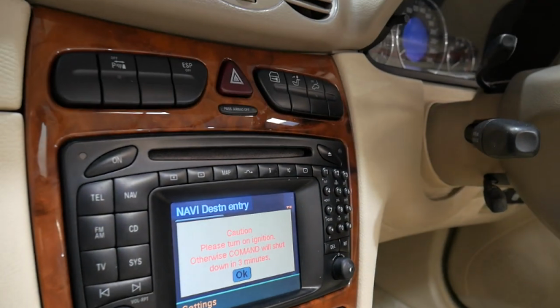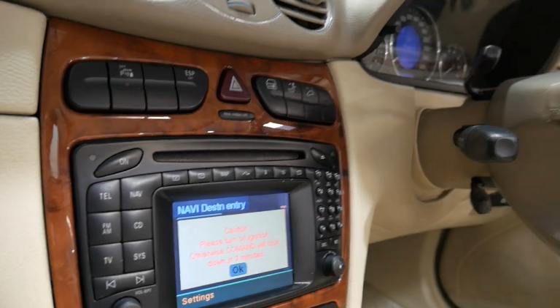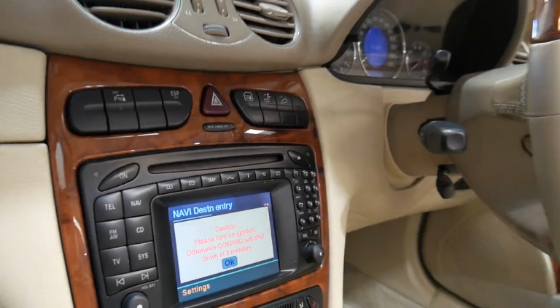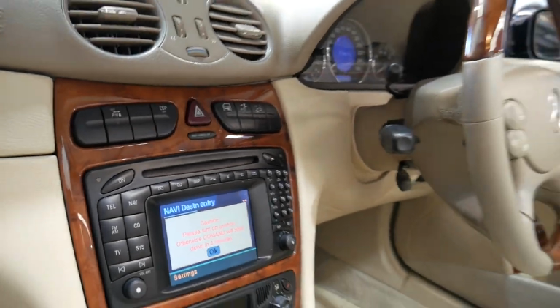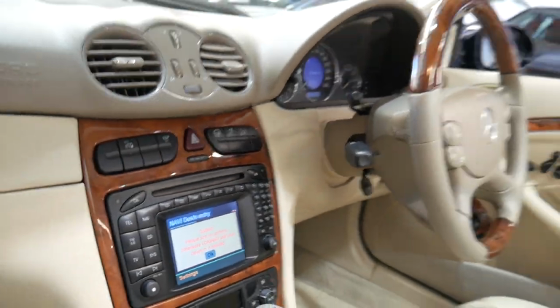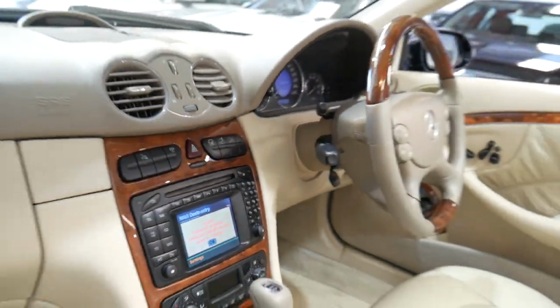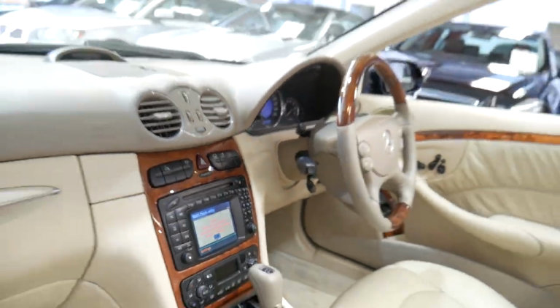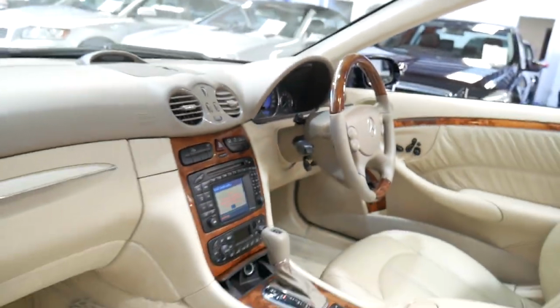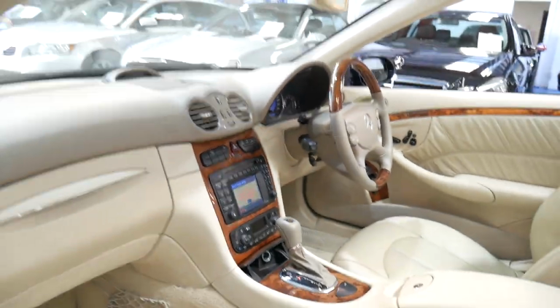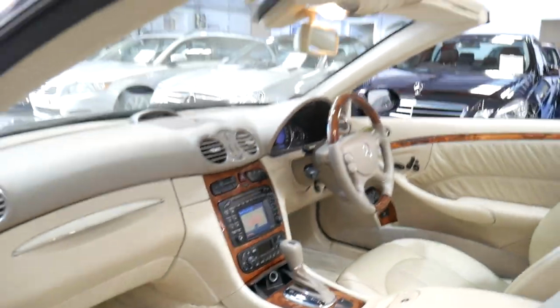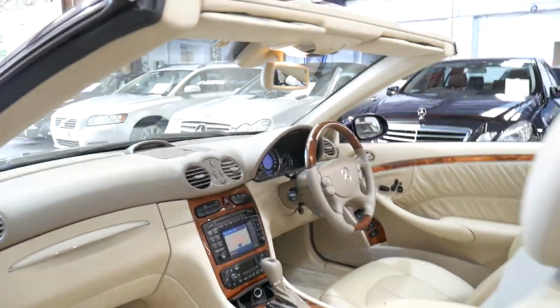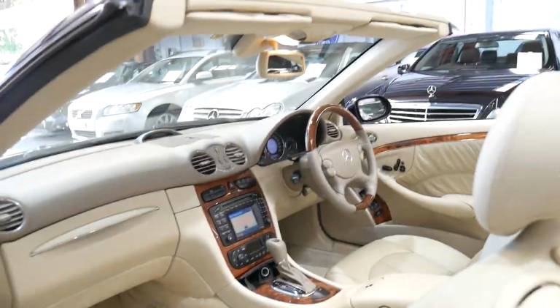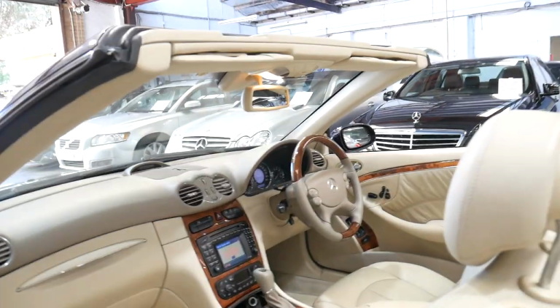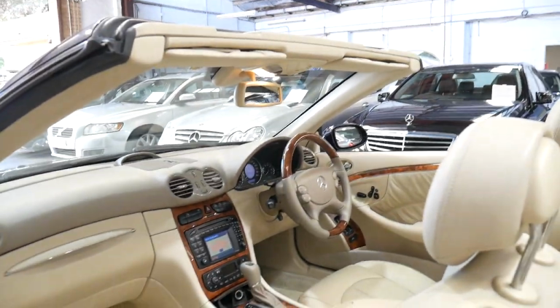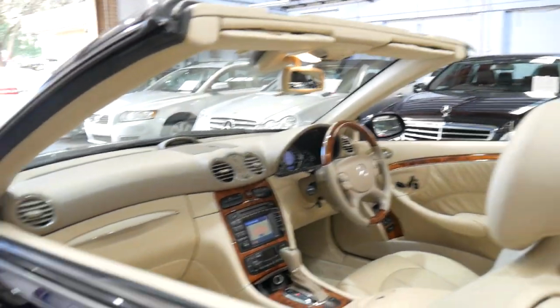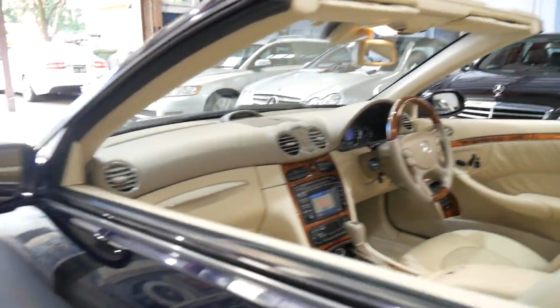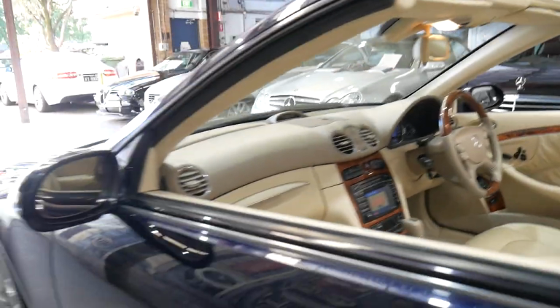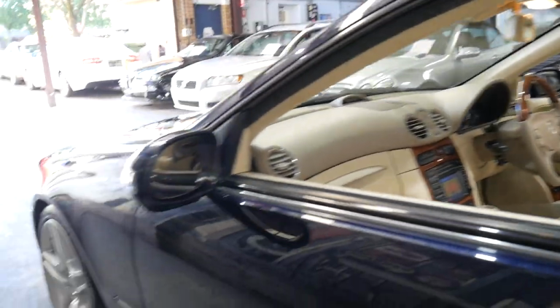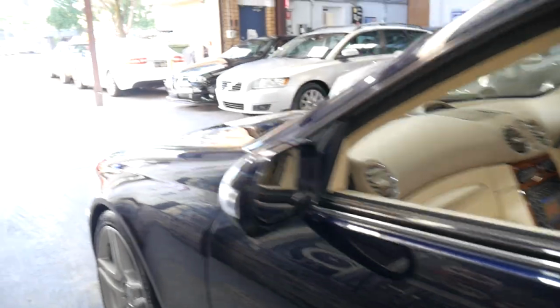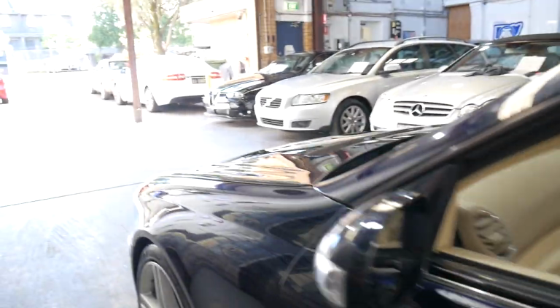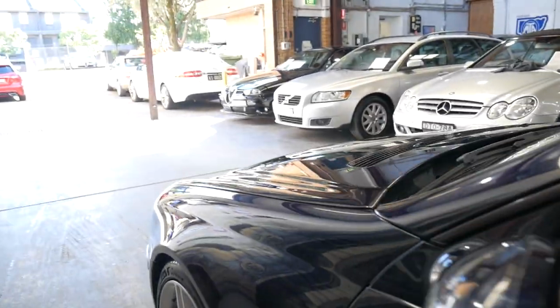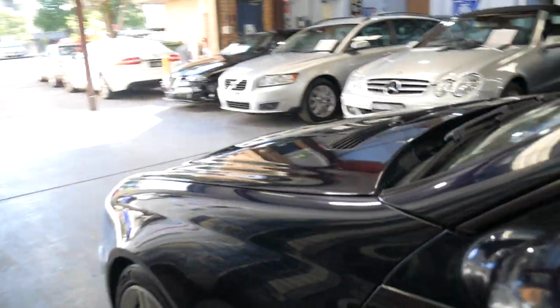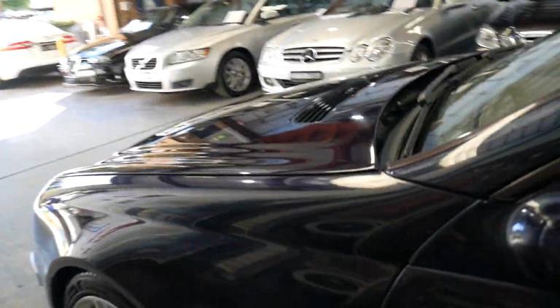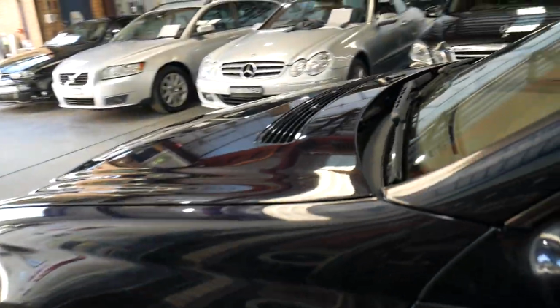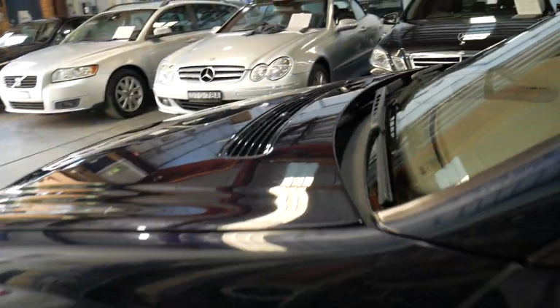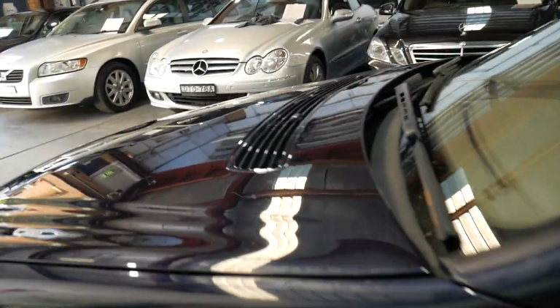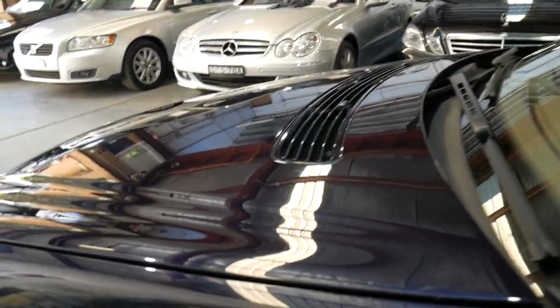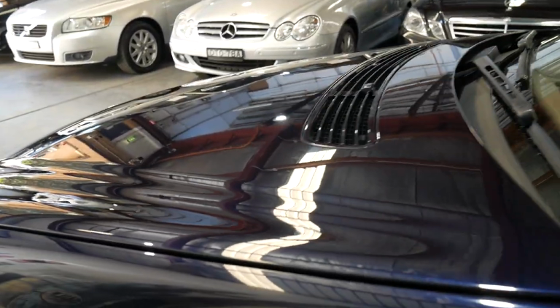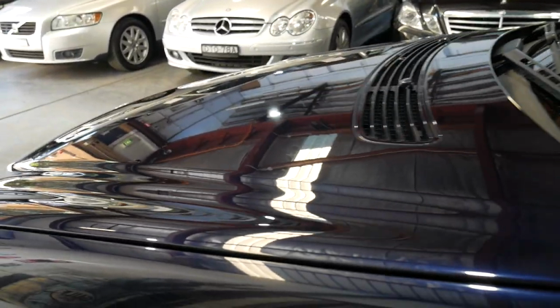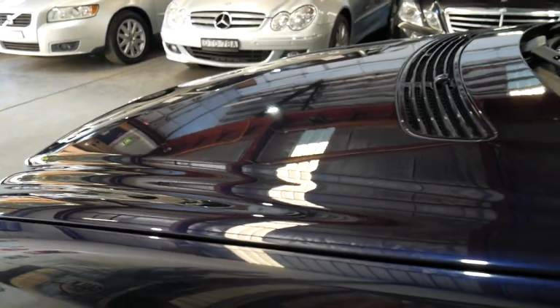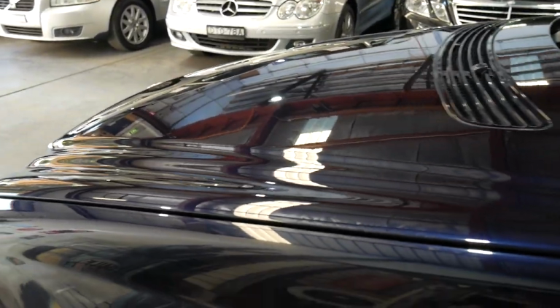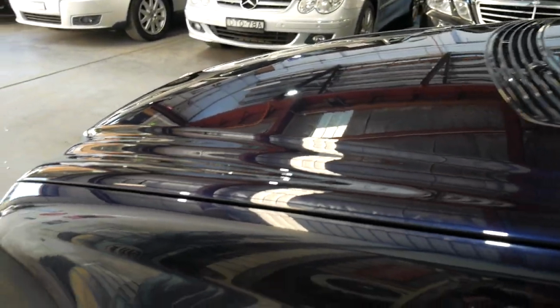It says turn the ignition on, otherwise the command system will shut down — which is fine. Tanzanite blue with cream parchment leather interior is absolutely beautiful.